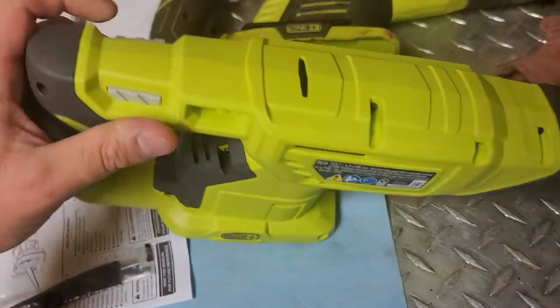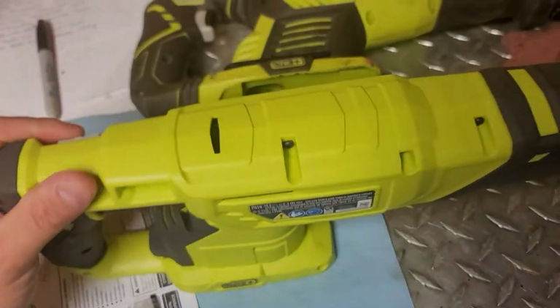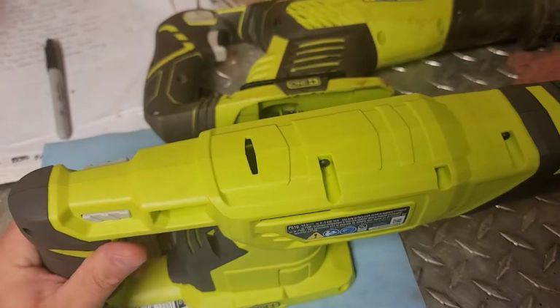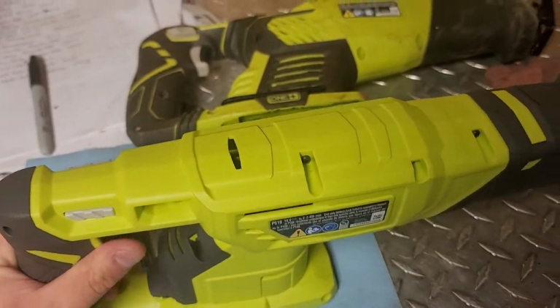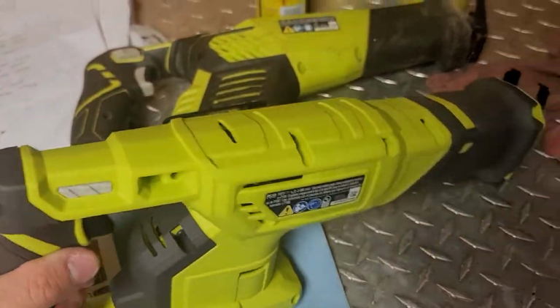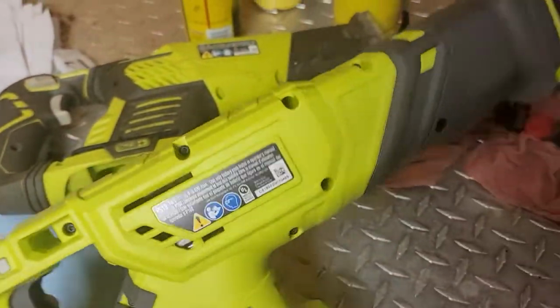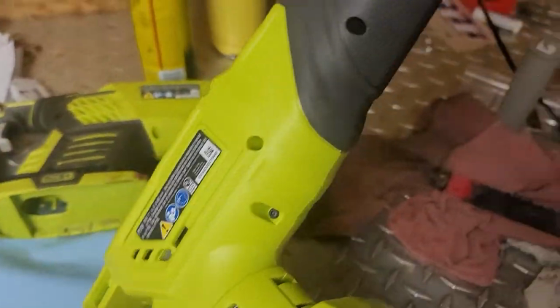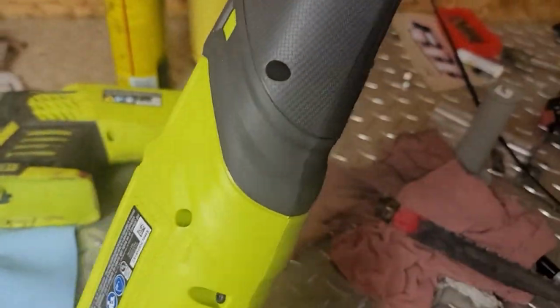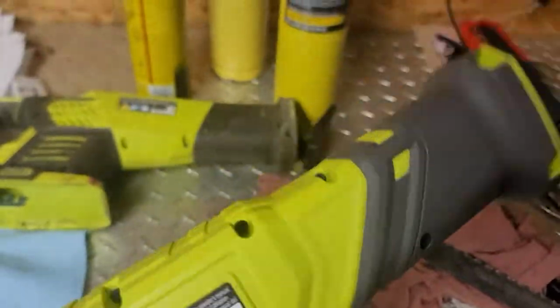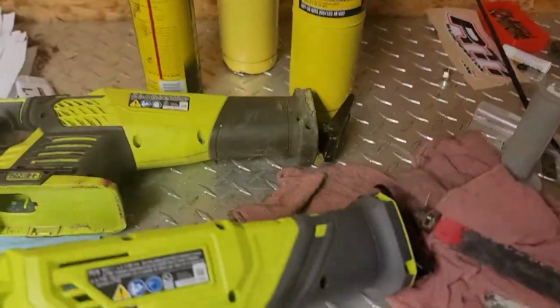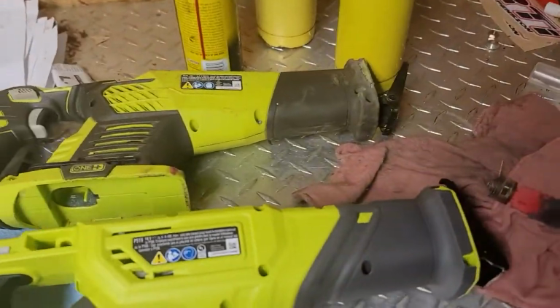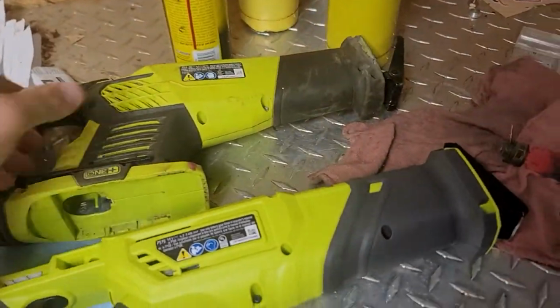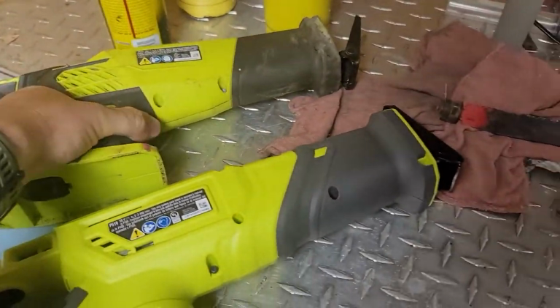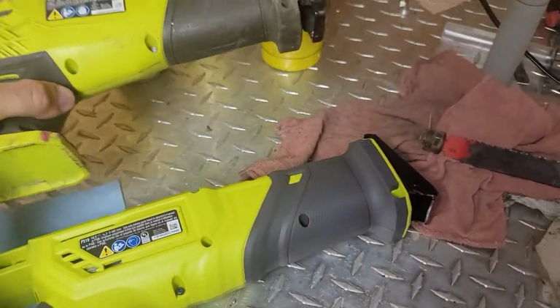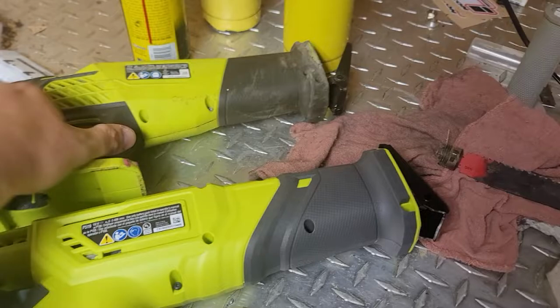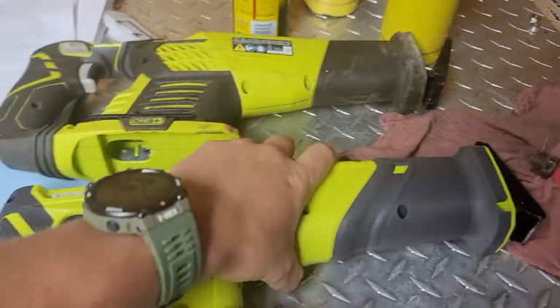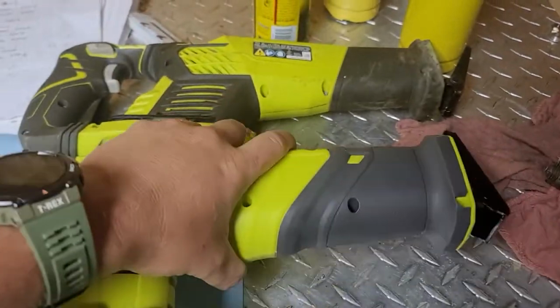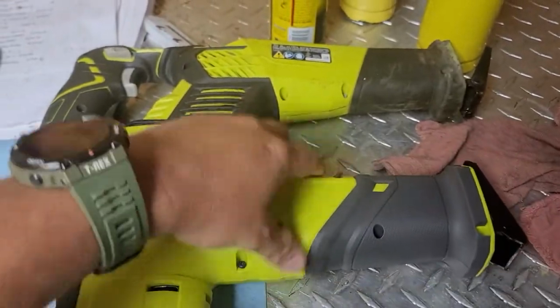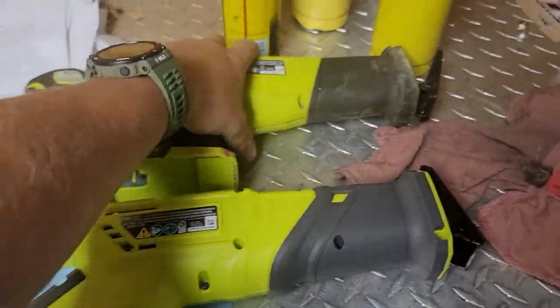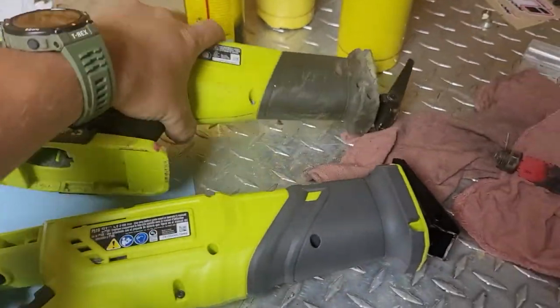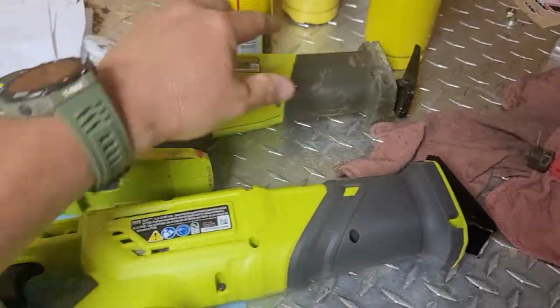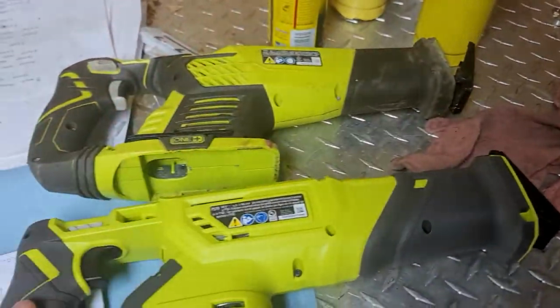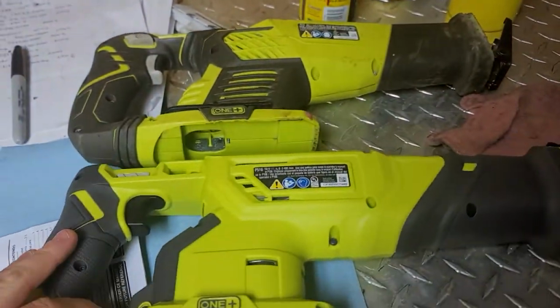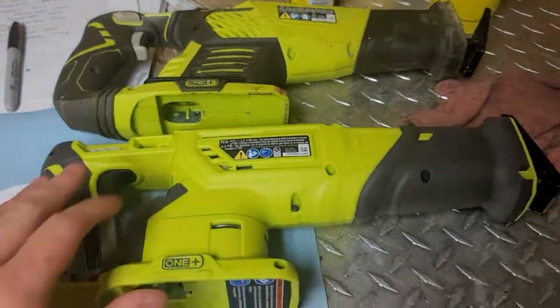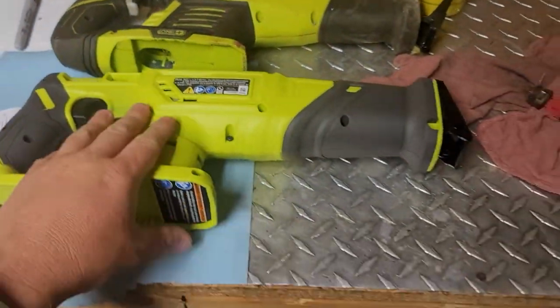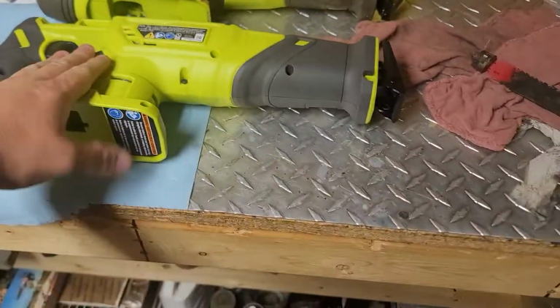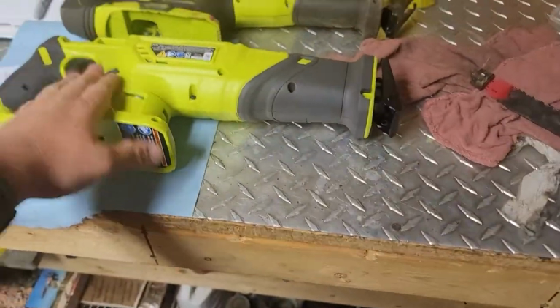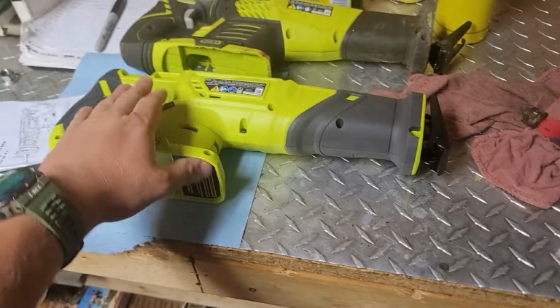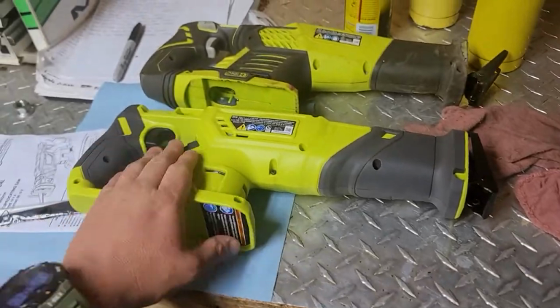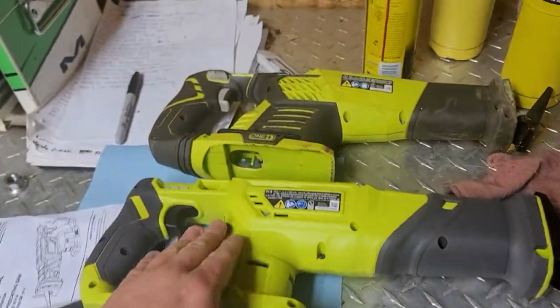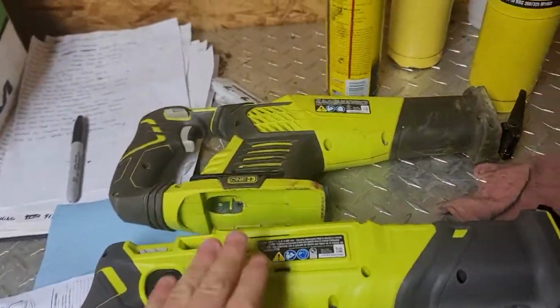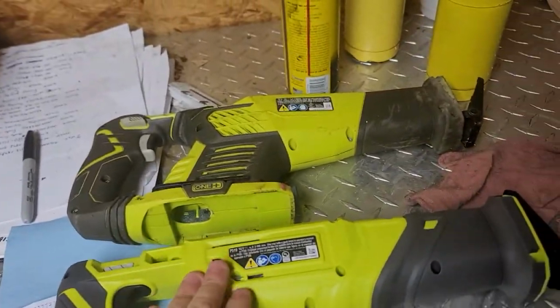I got this off Amazon, so I don't even know if this is the newest model, like if you get it at Home Depot or something. But as far as weight, they feel about the same. So I'll let you know how the lifespan of this one turns out. Stay tuned.